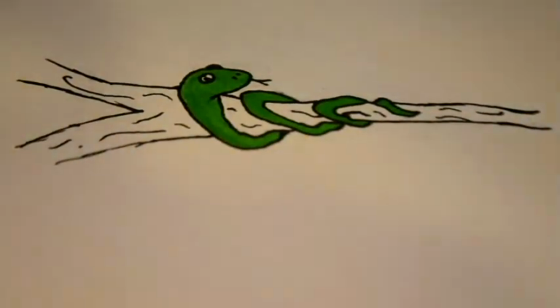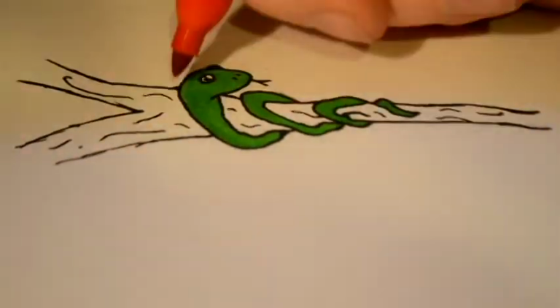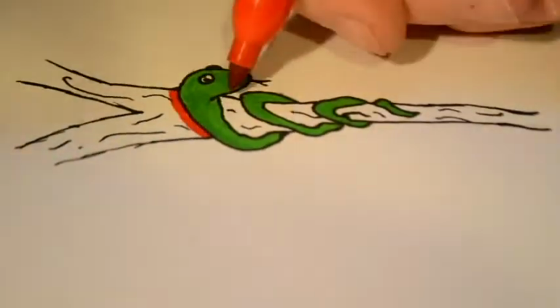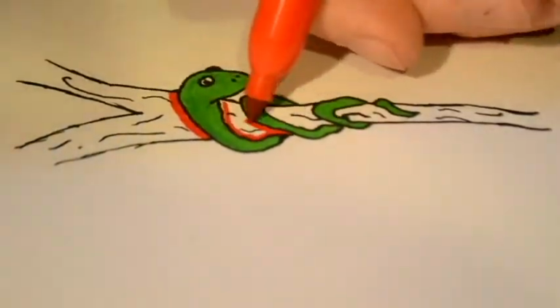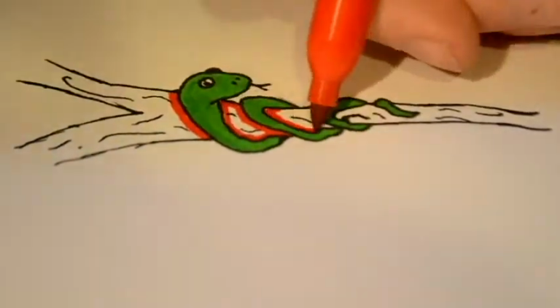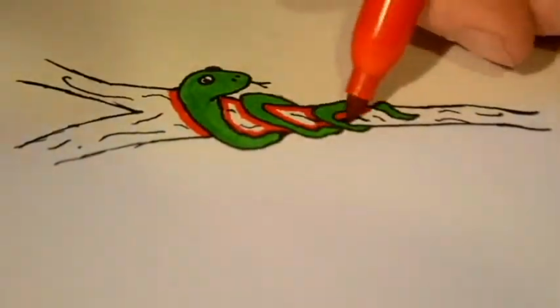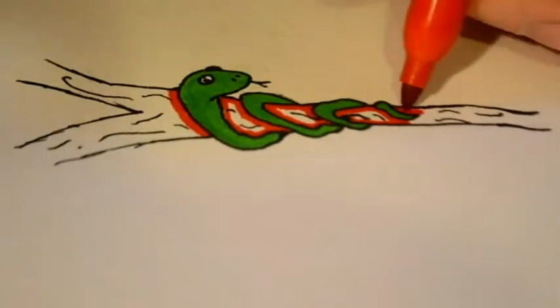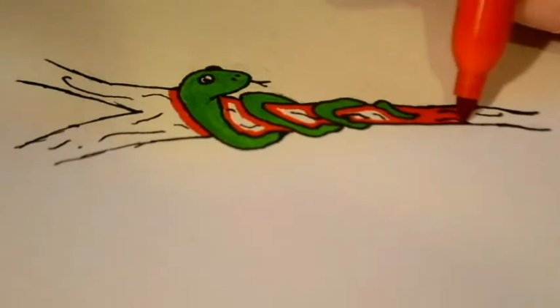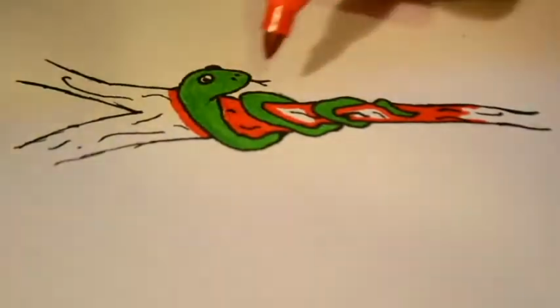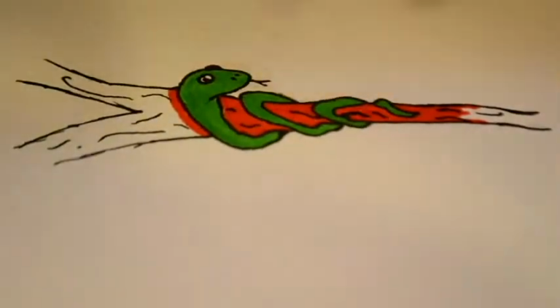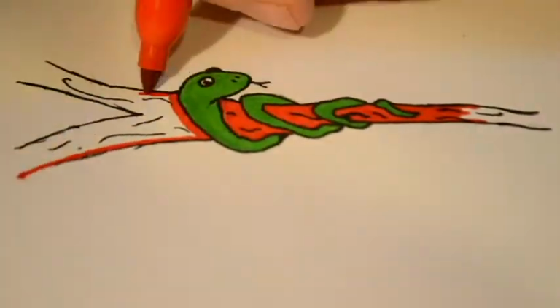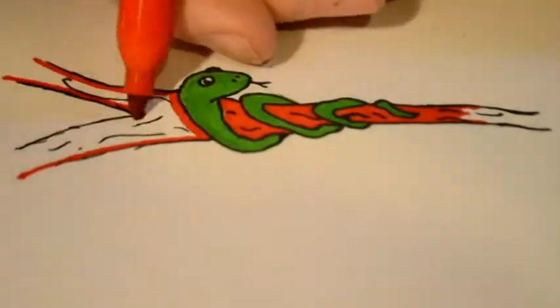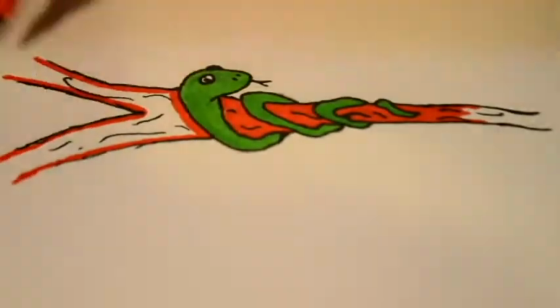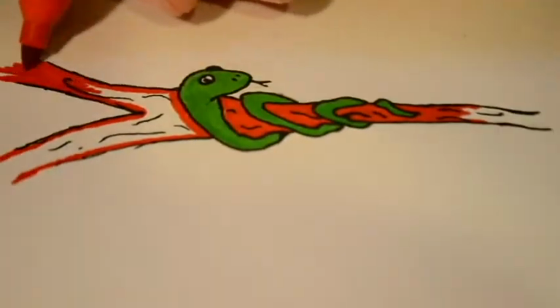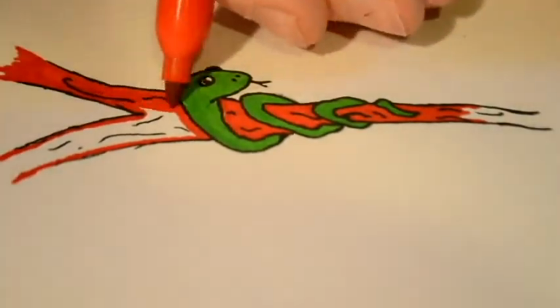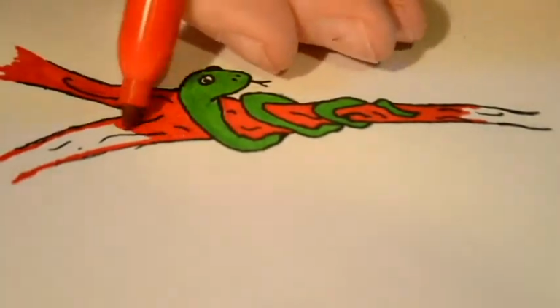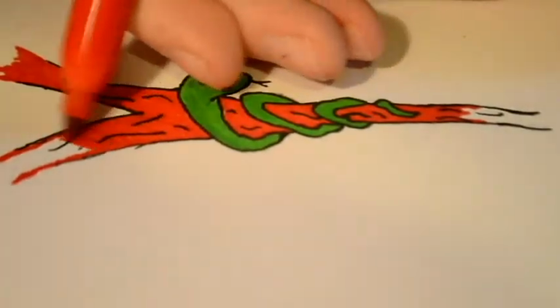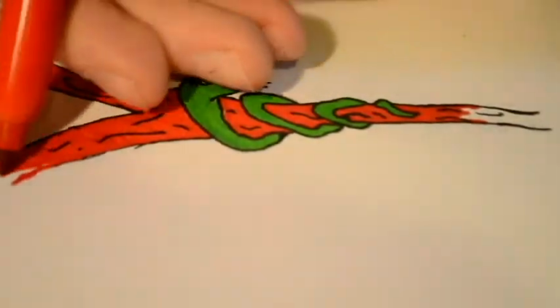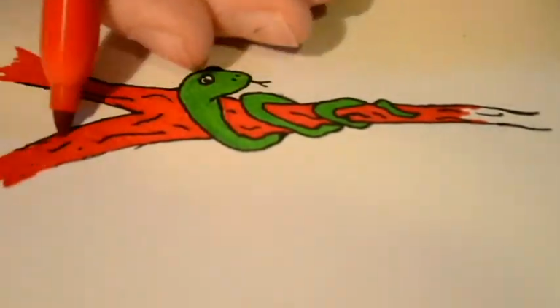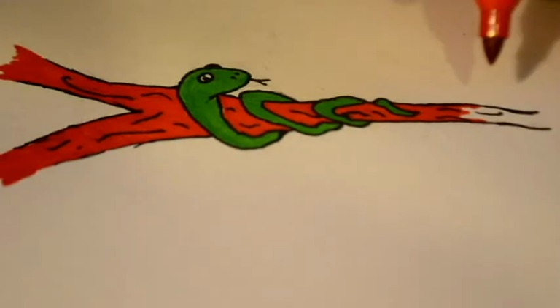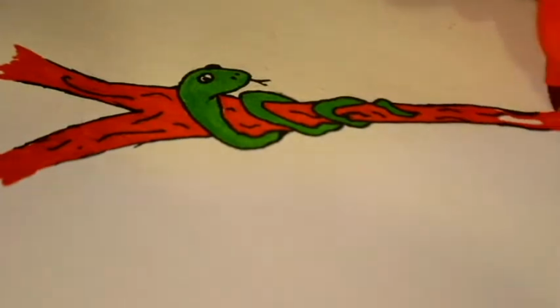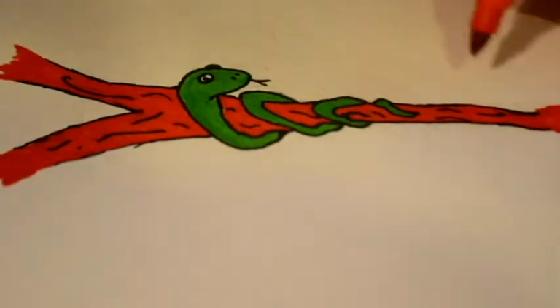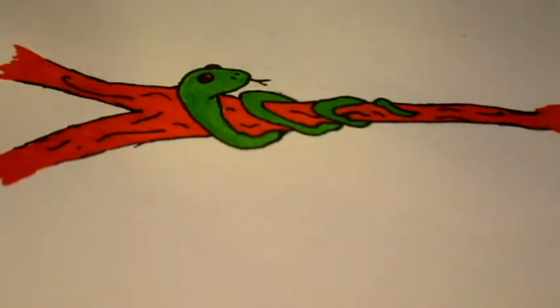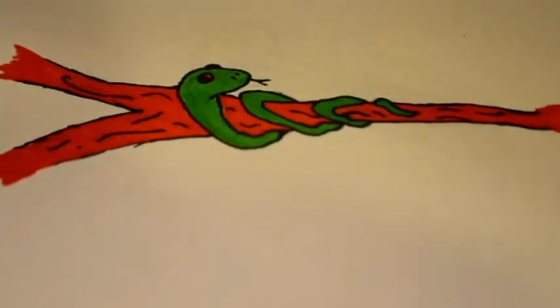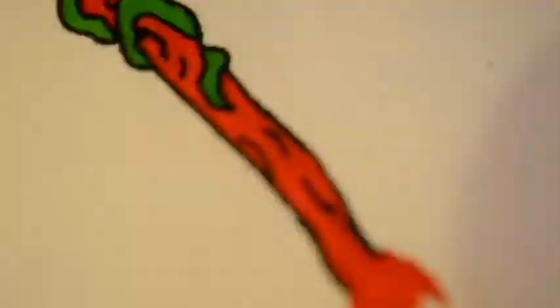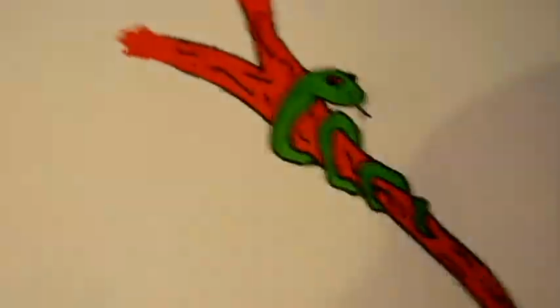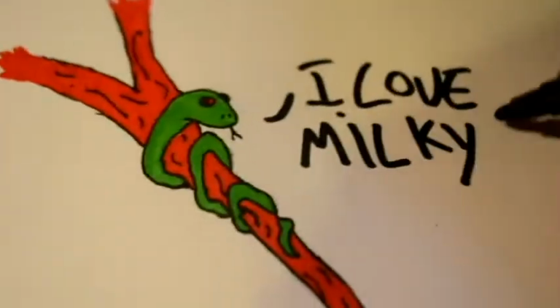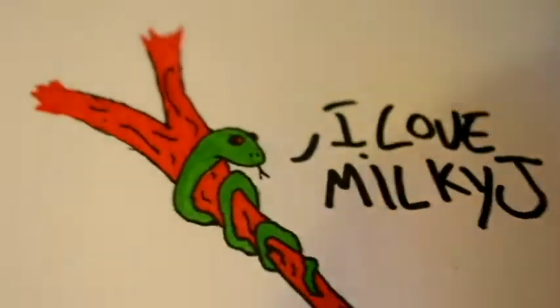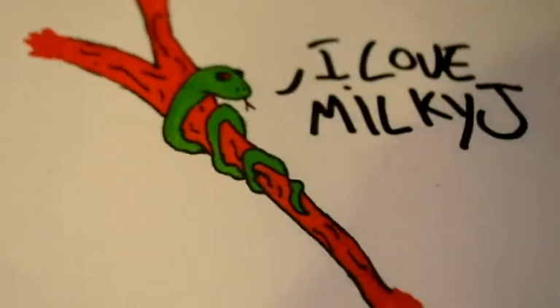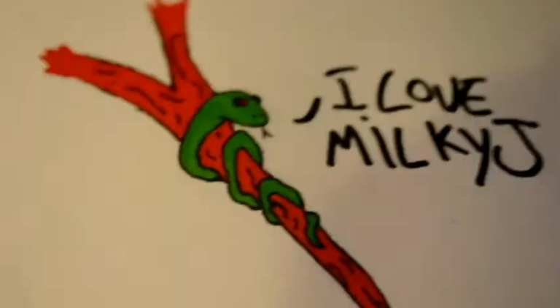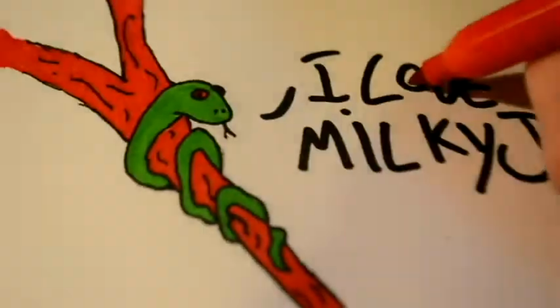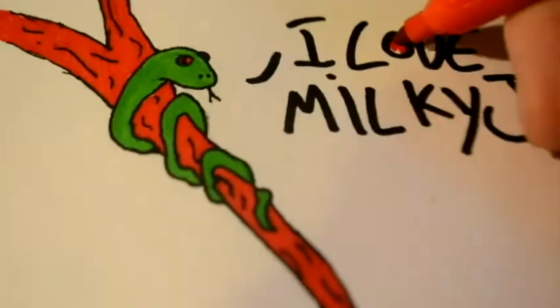Wow, there you have it. You've just drawn the slickest predator in the good old garden. Tune in next time when Milky Jay draws something else. That's all for now. Don't forget to s-s-s-stay safe.